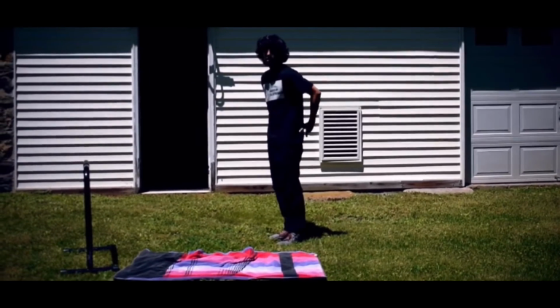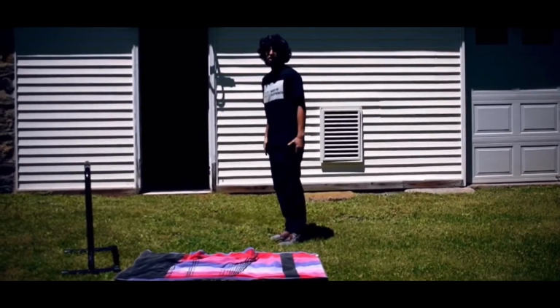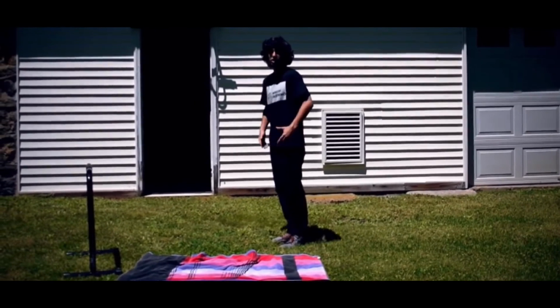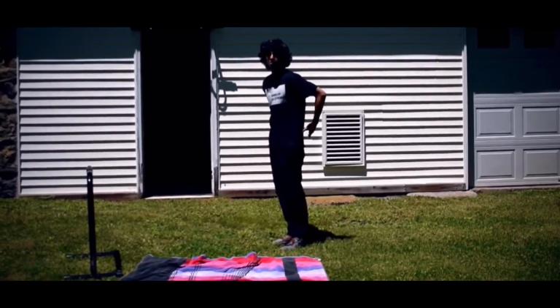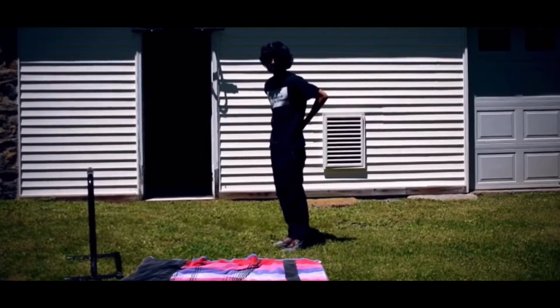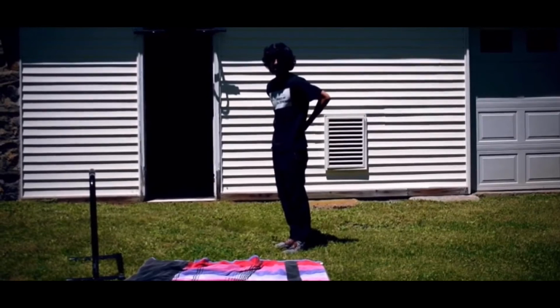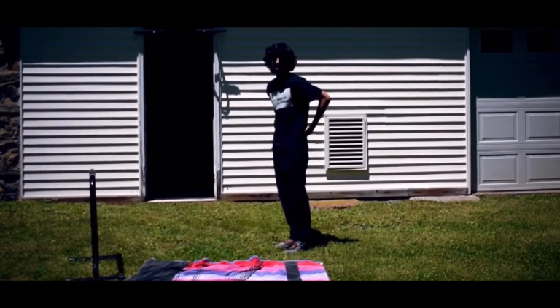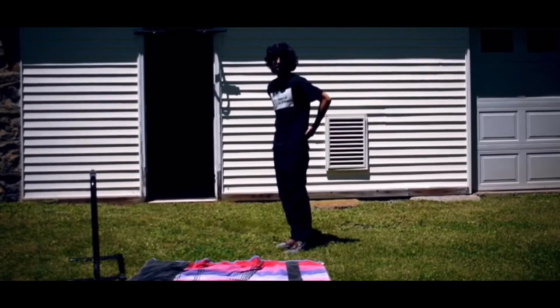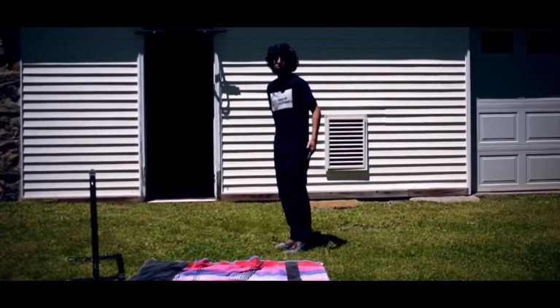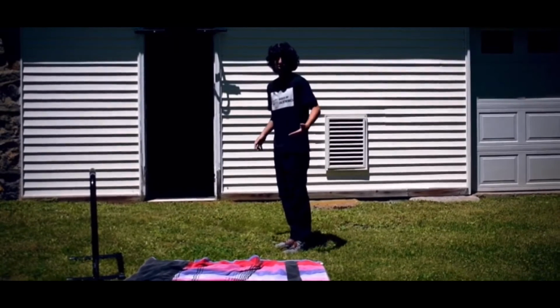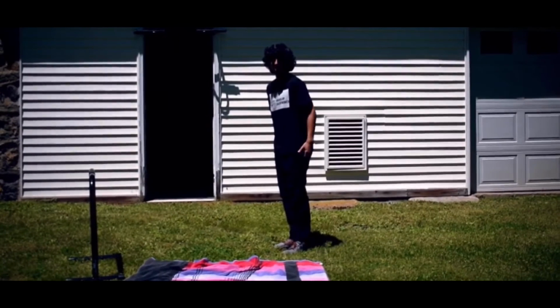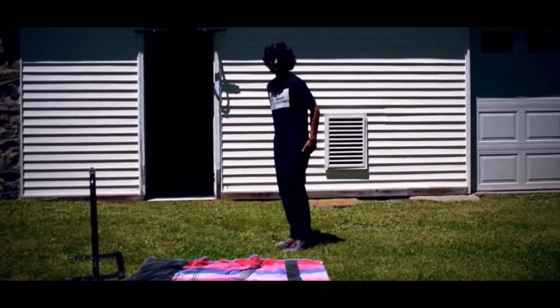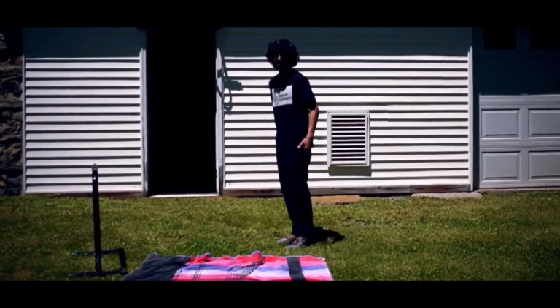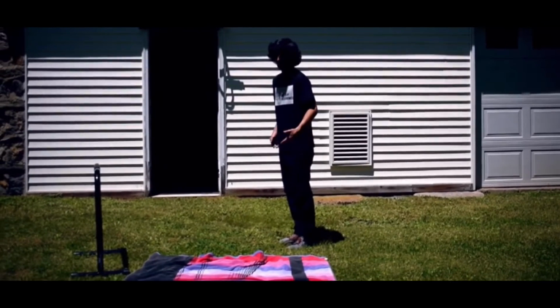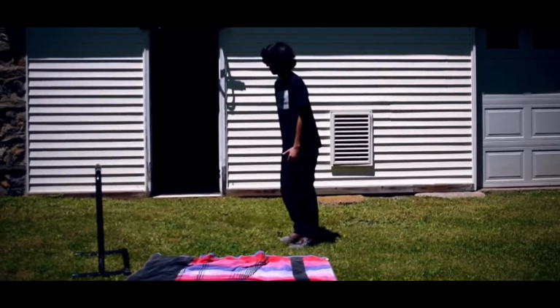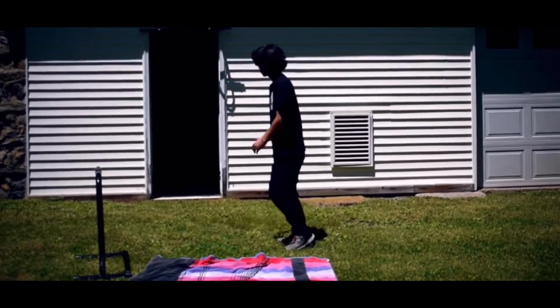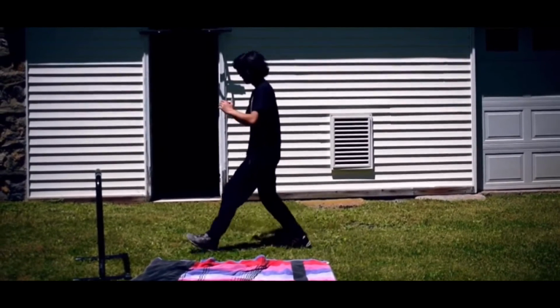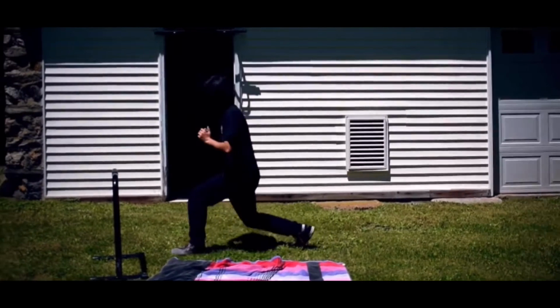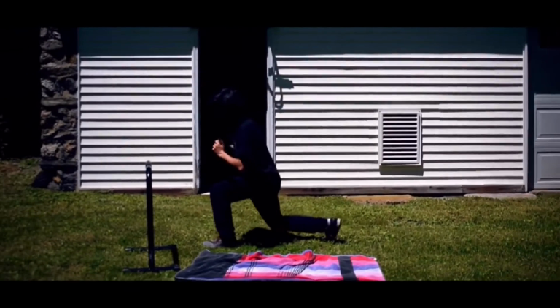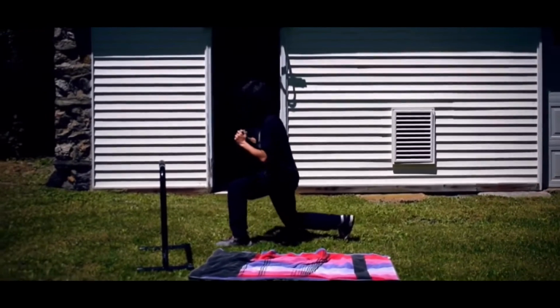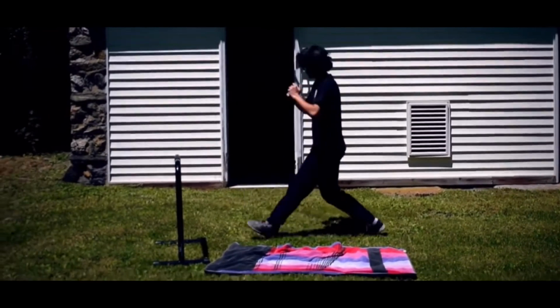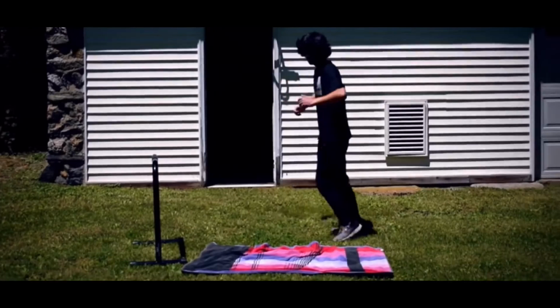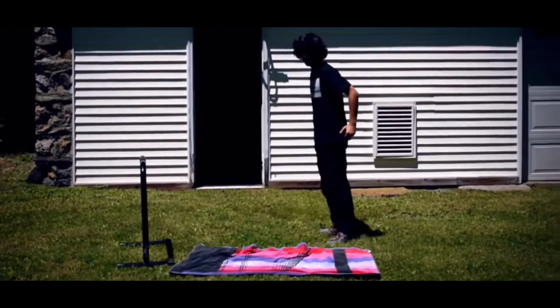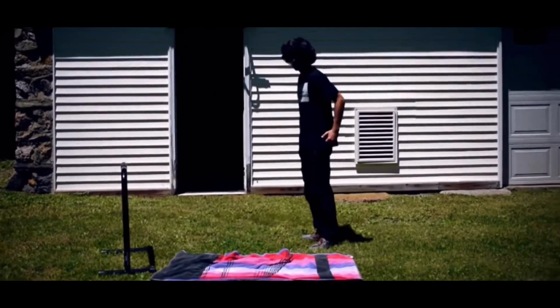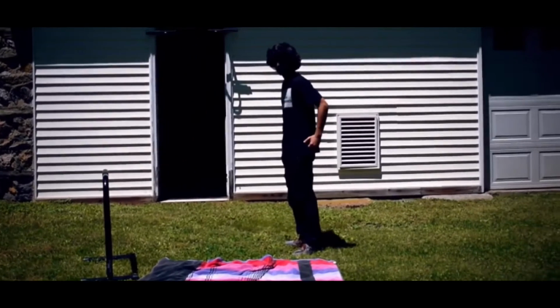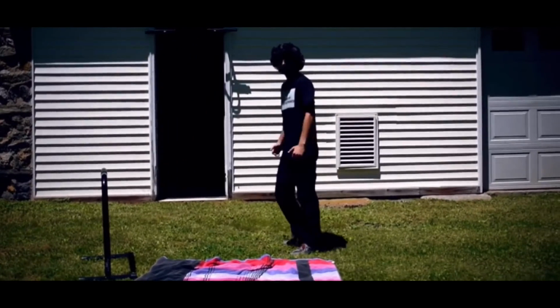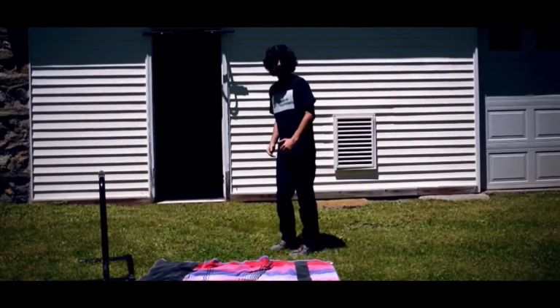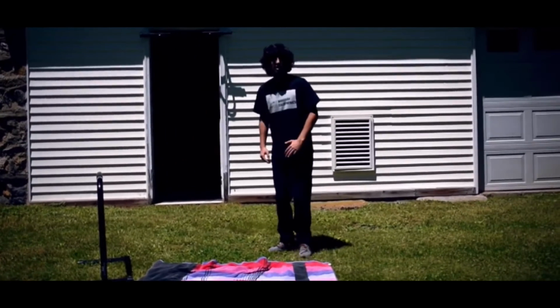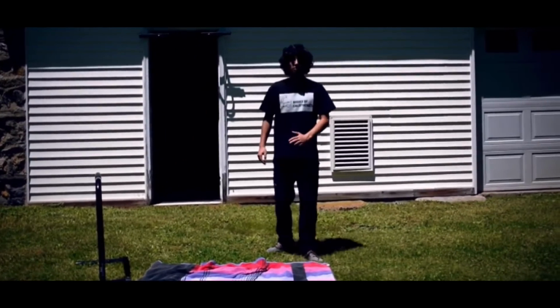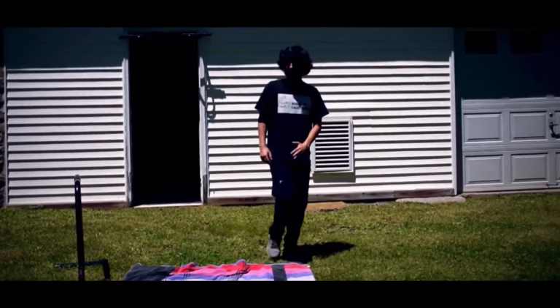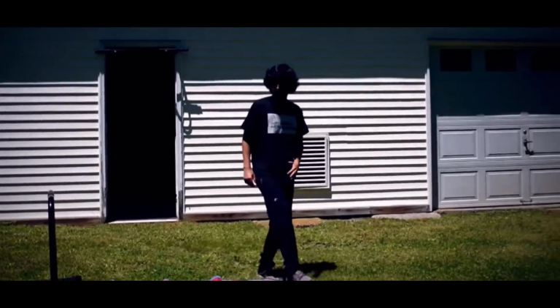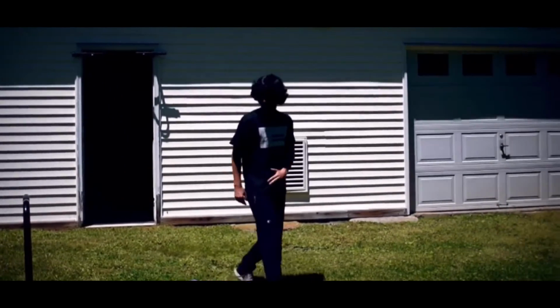Make sure to squeeze your butt cheeks together at the top to engage your glutes. Then towards the other side, back up — just take that to failure from there.